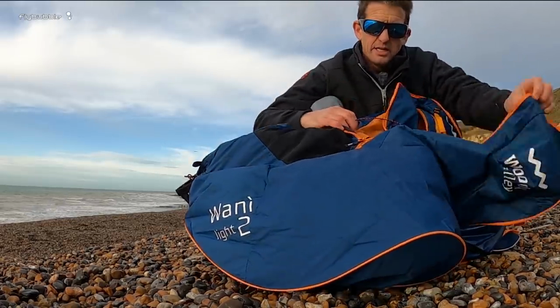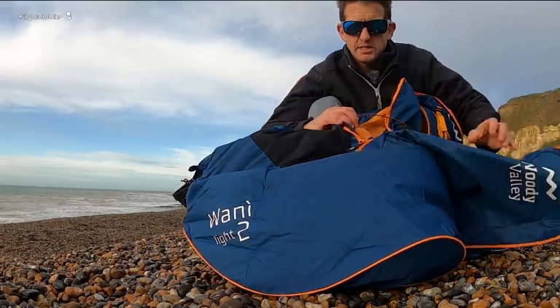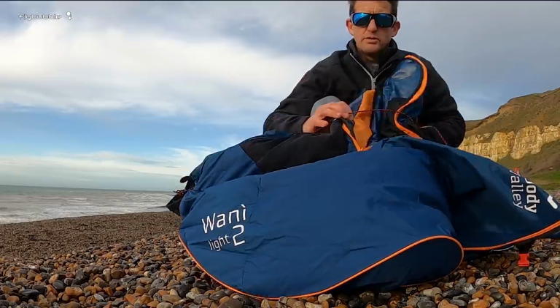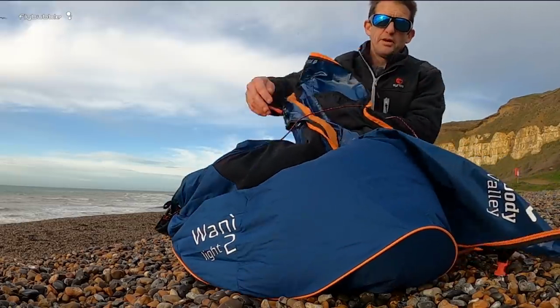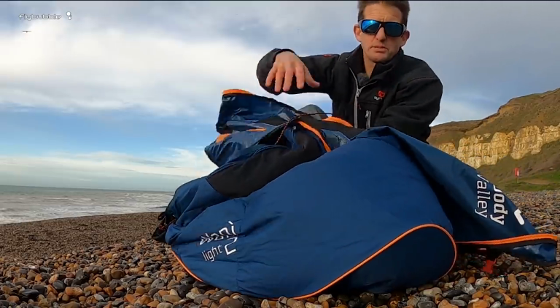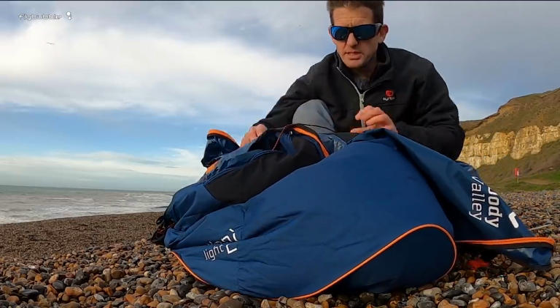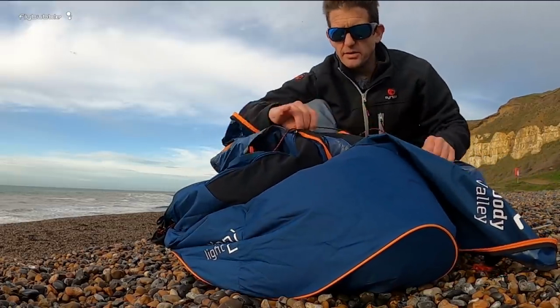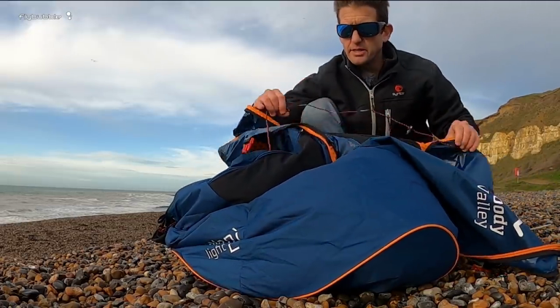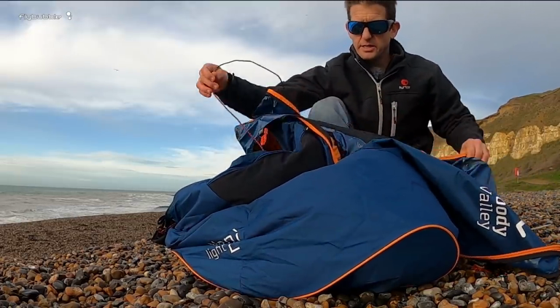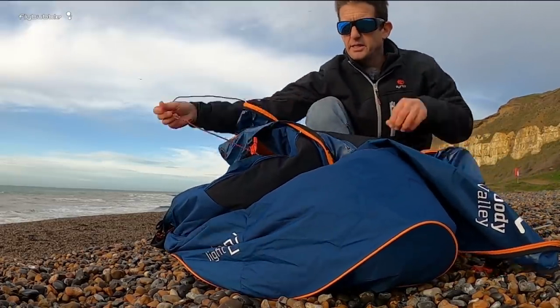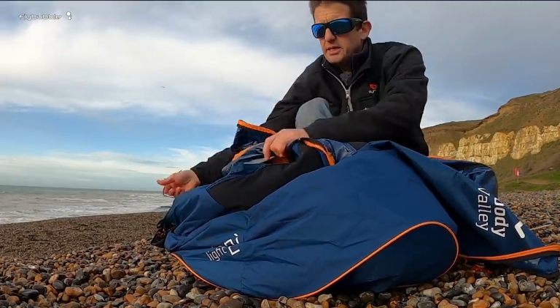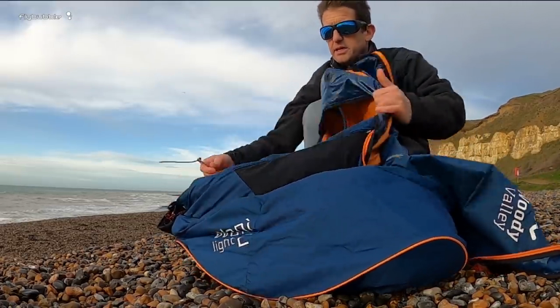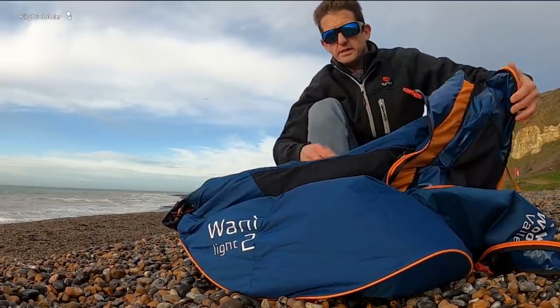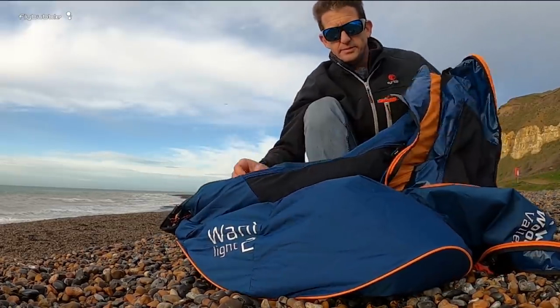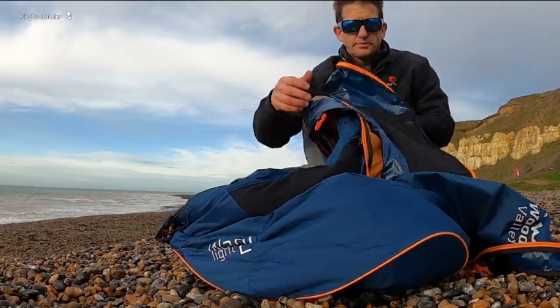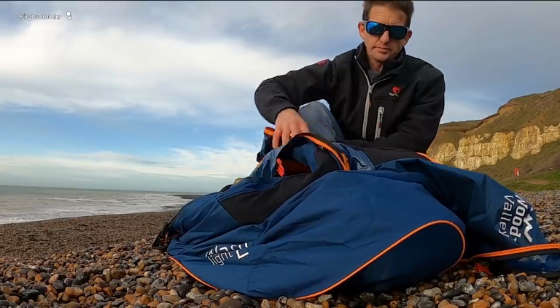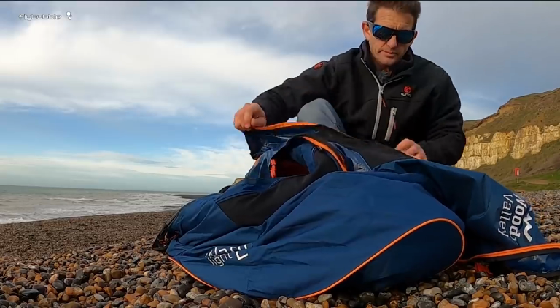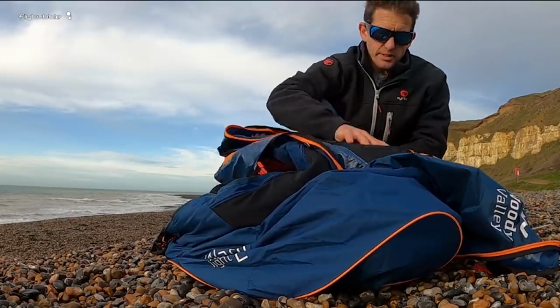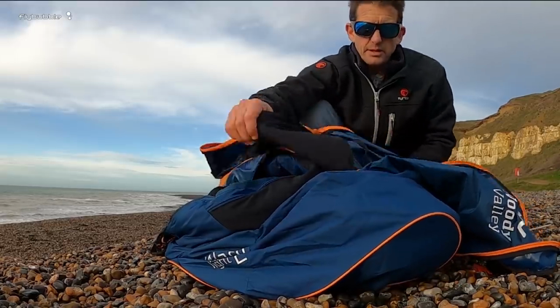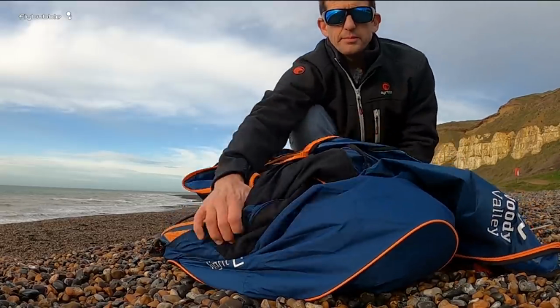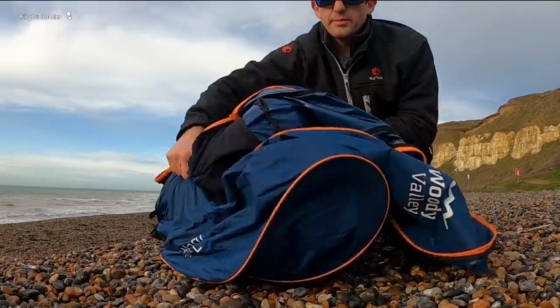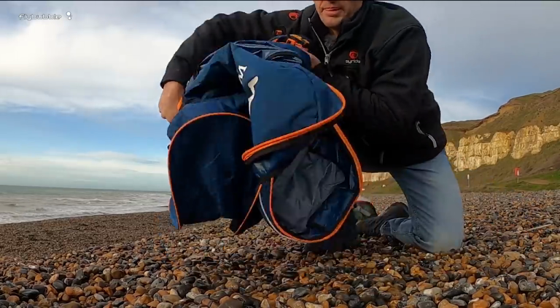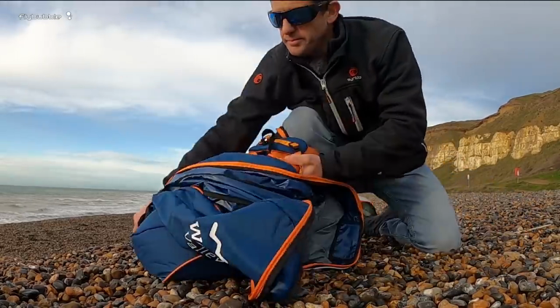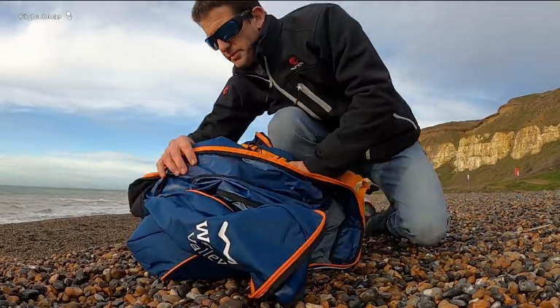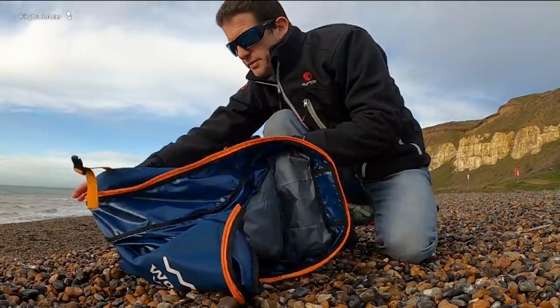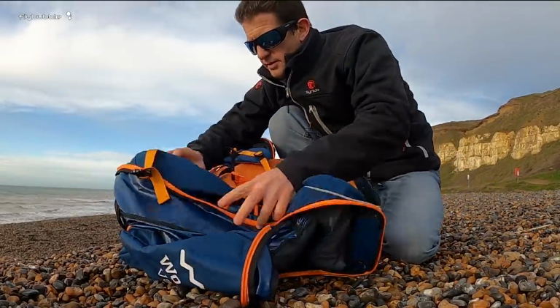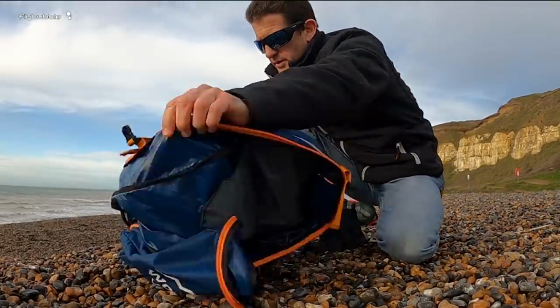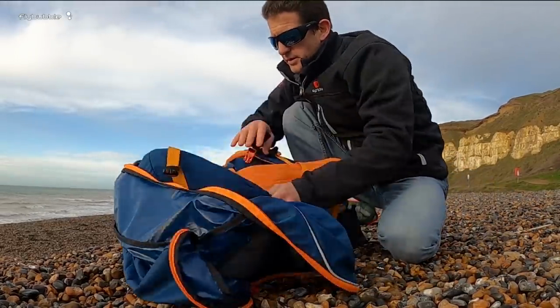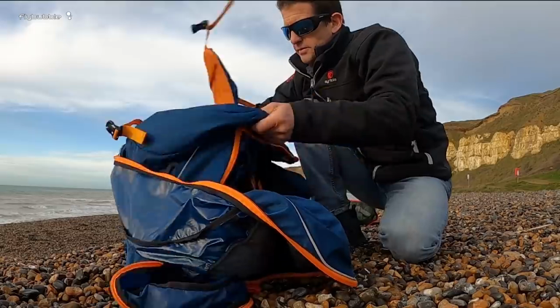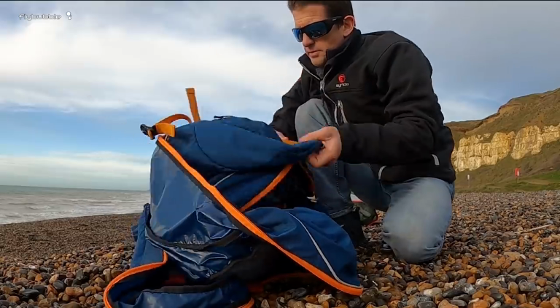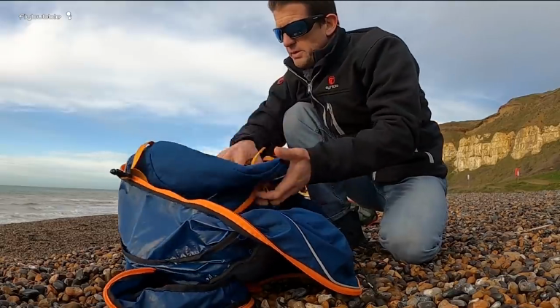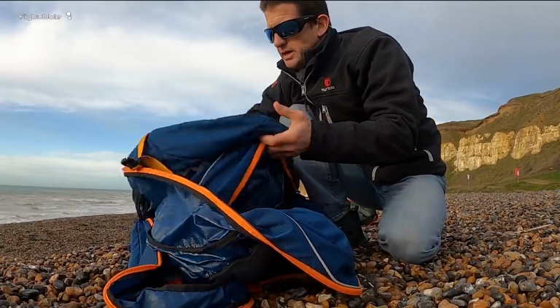It seemed to fill up just with me standing around, so I'm going to fold the back away here.